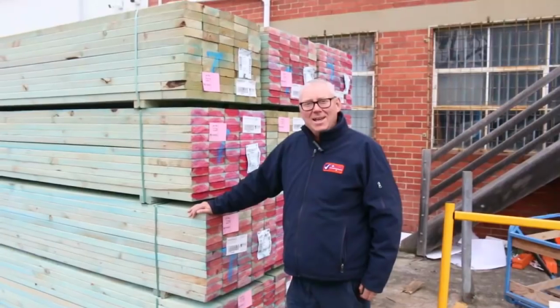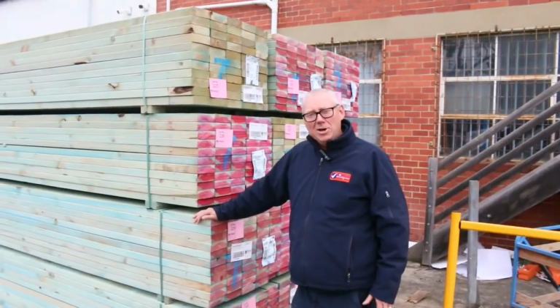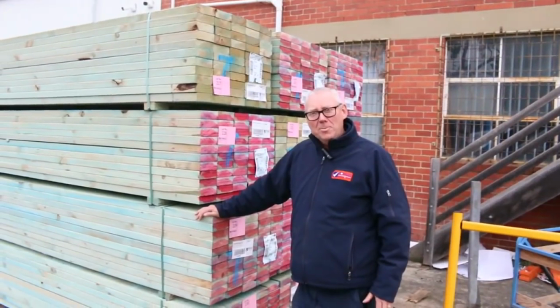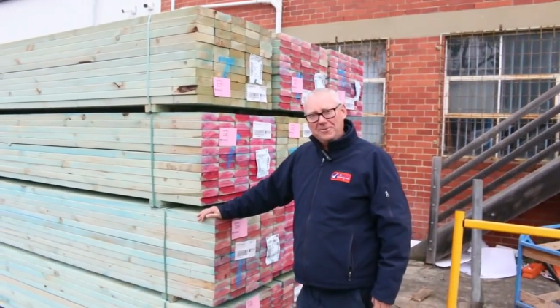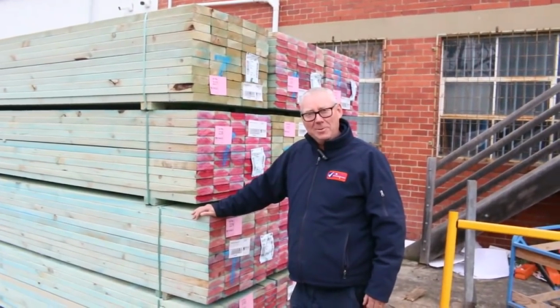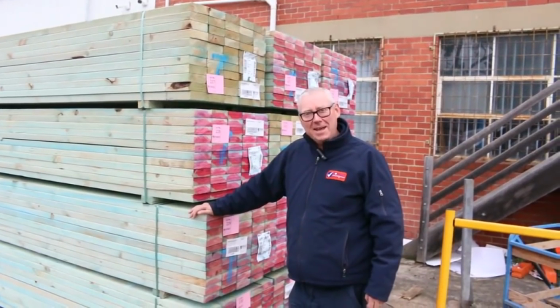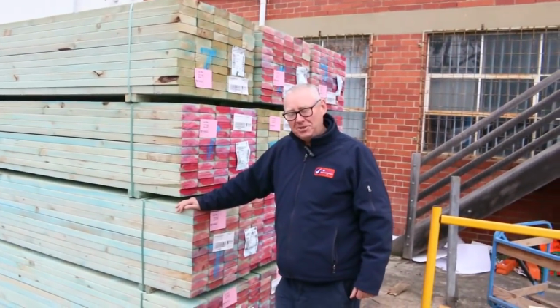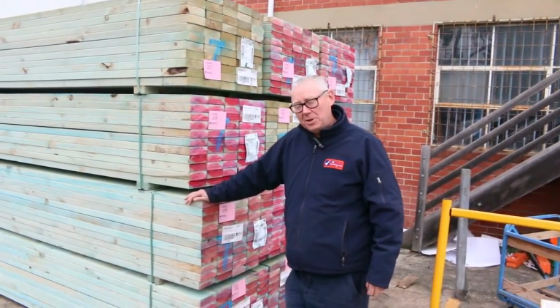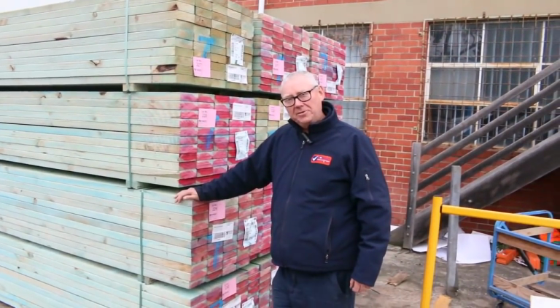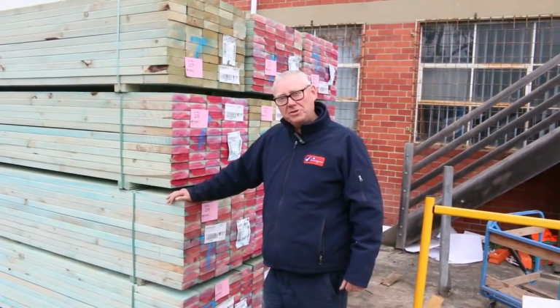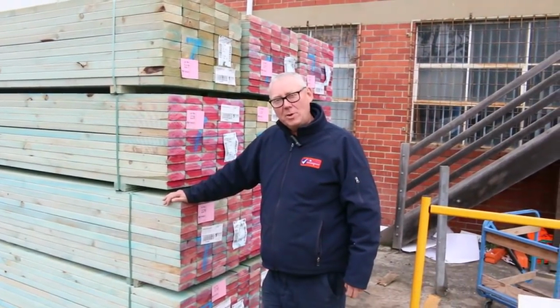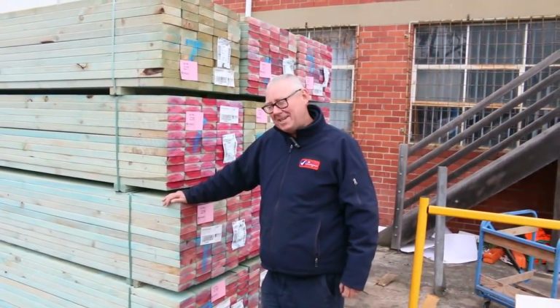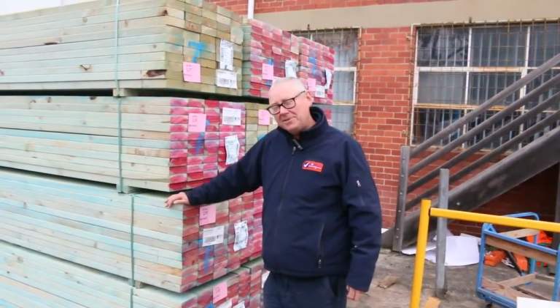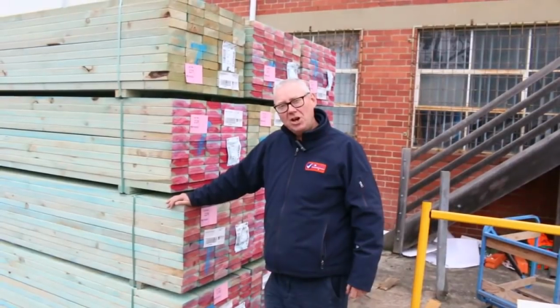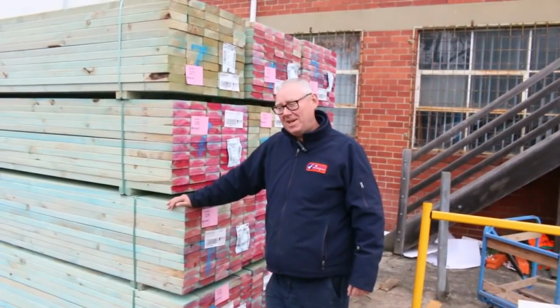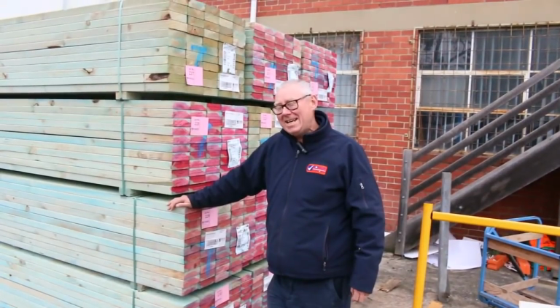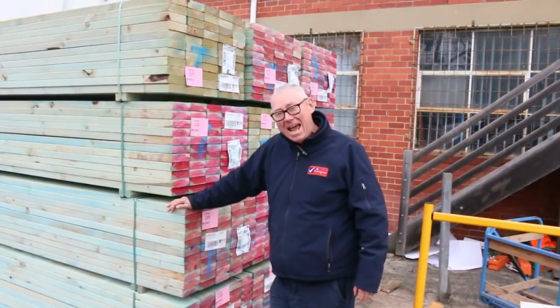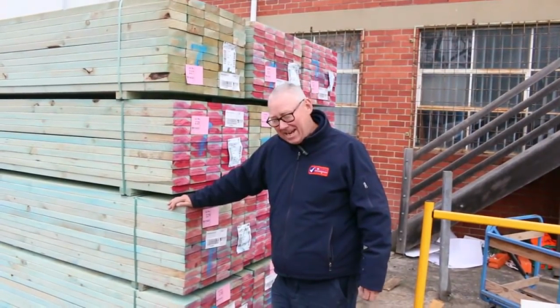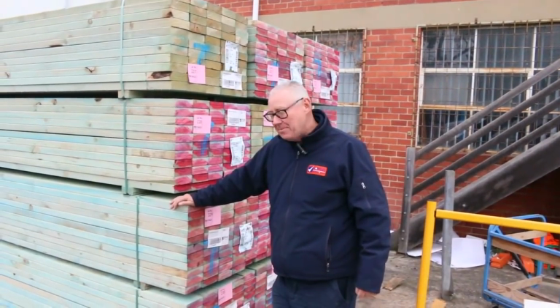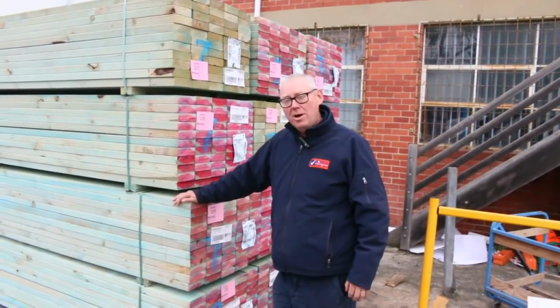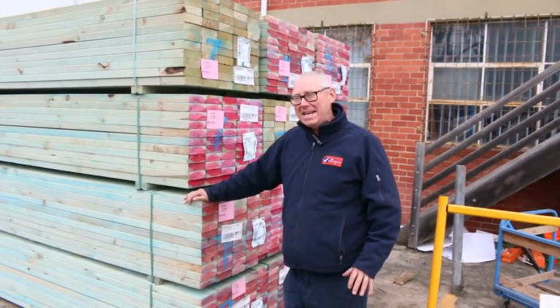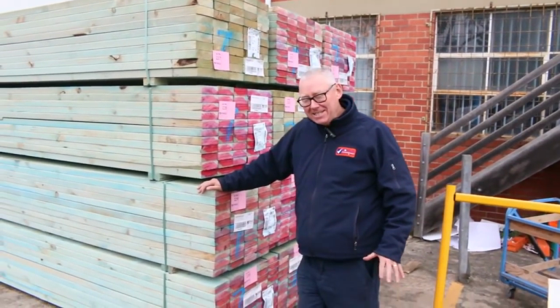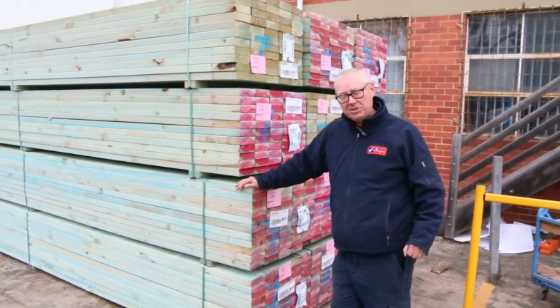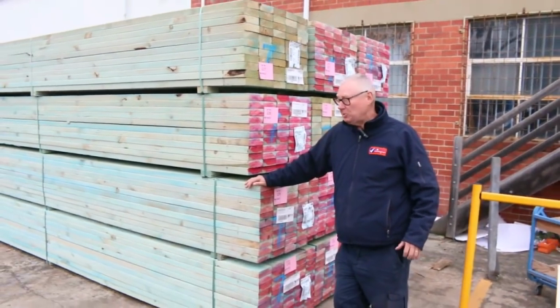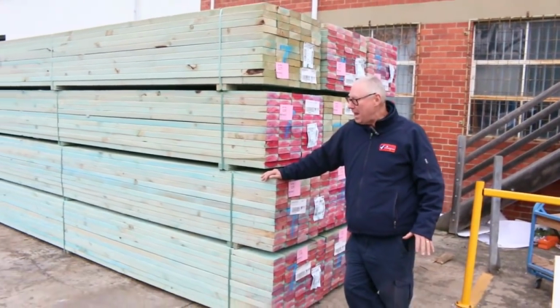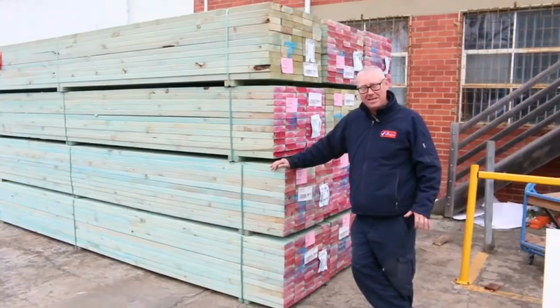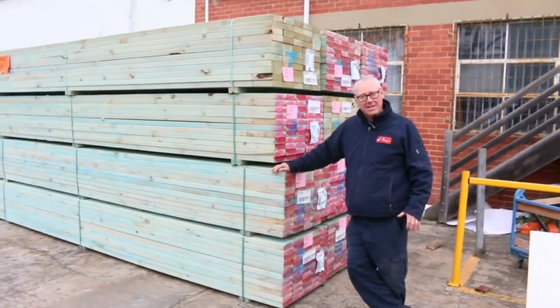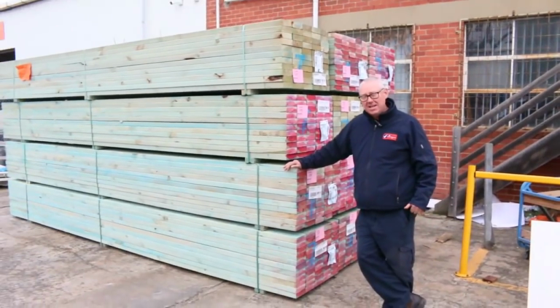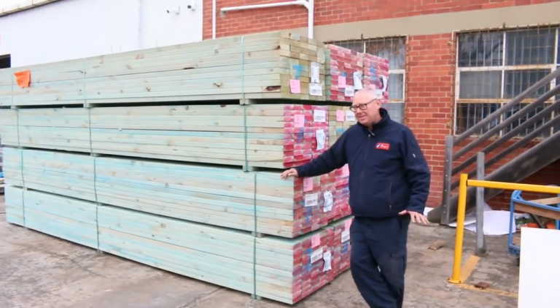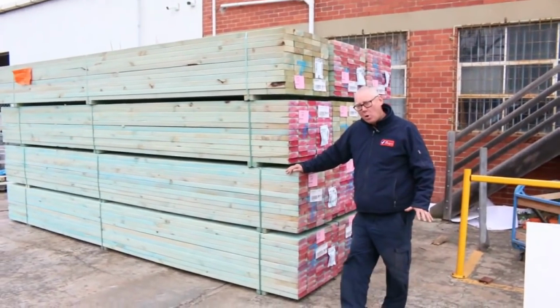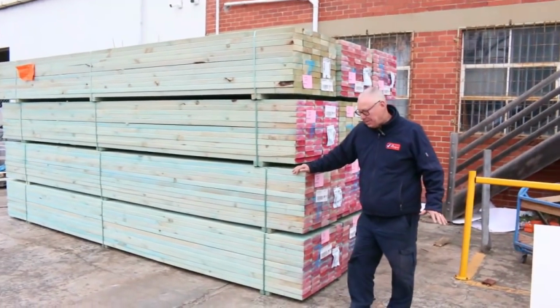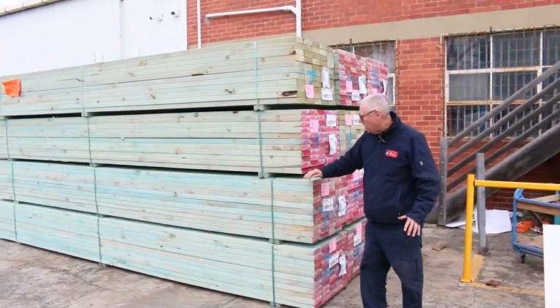Hello, Michael from Fowls here once again with the Tuesday afternoon preview for tomorrow's auction, Wednesday the 11th of July 2018 at 10am. We've been inundated with stock this week — absolutely magnificent. Let's go for a walk and see what we've got.